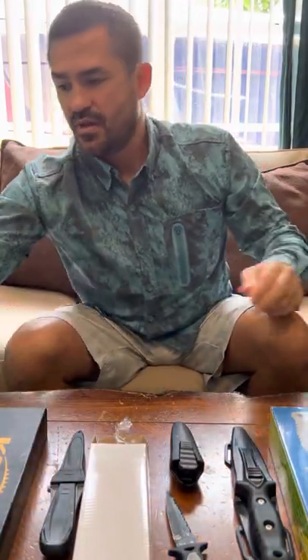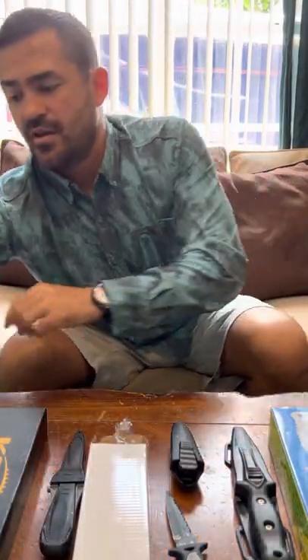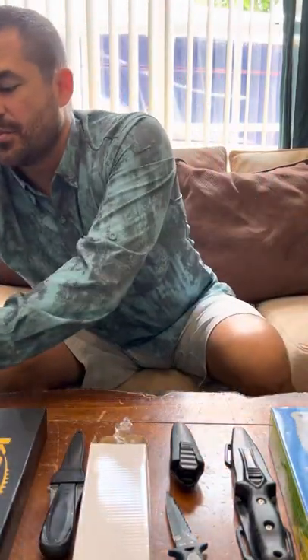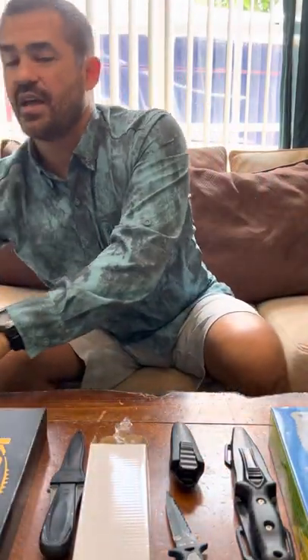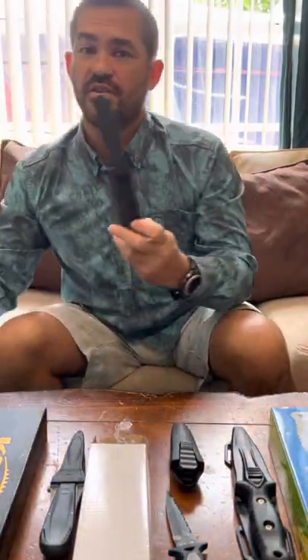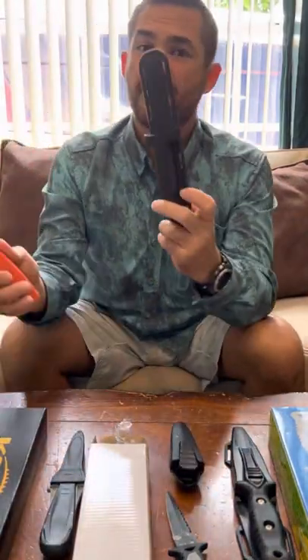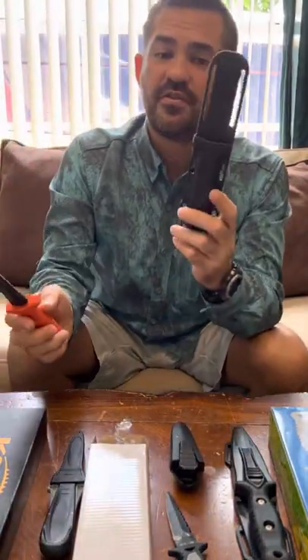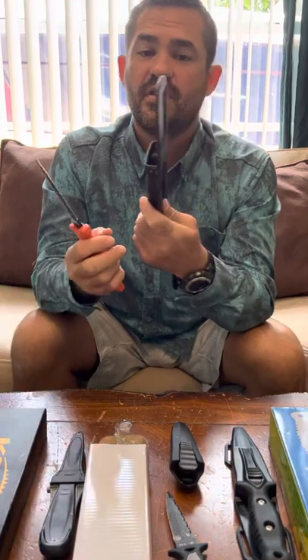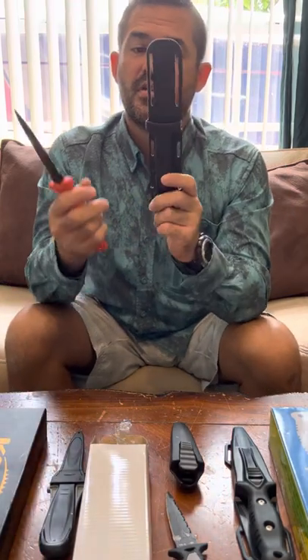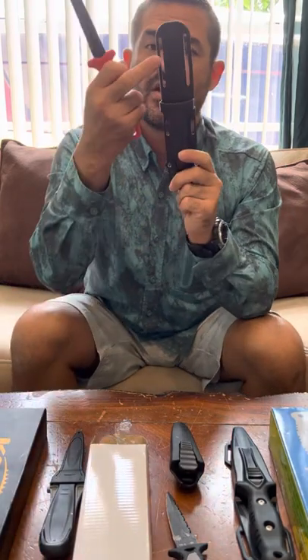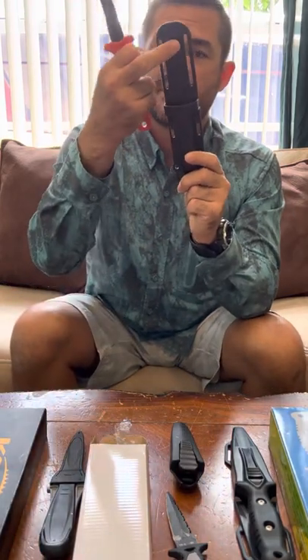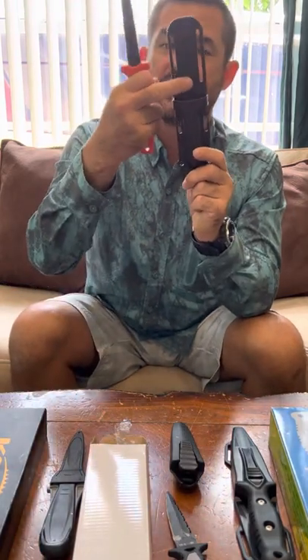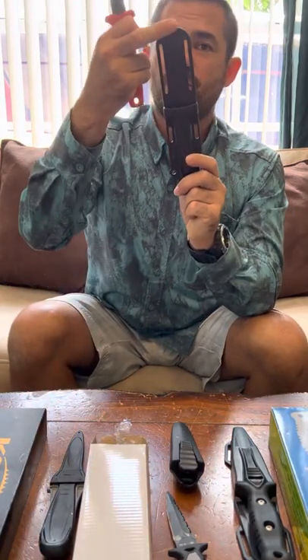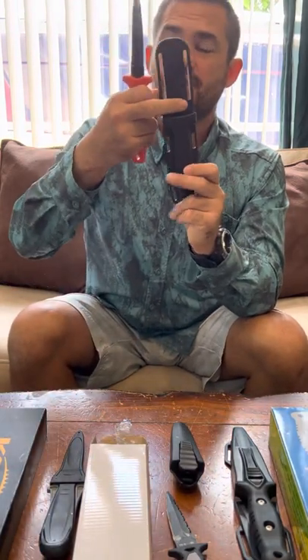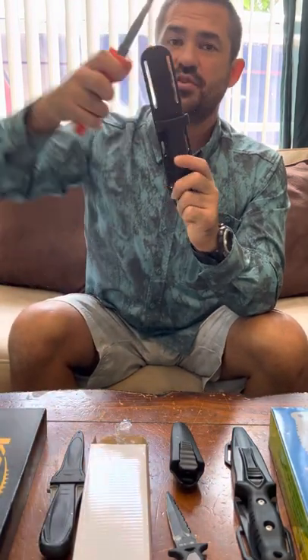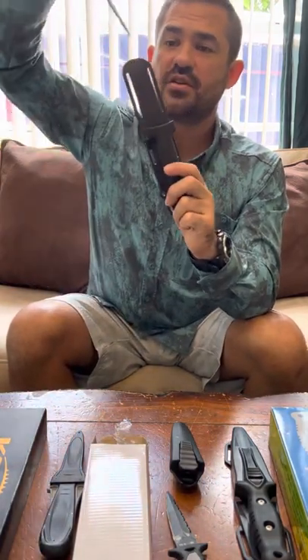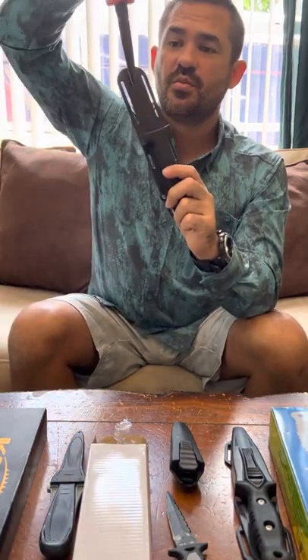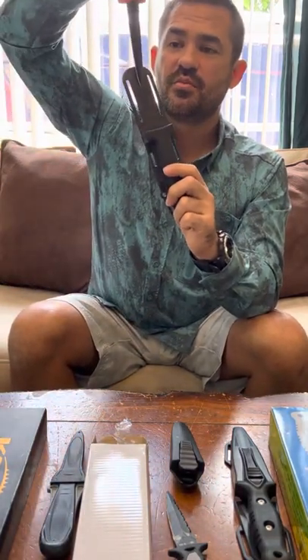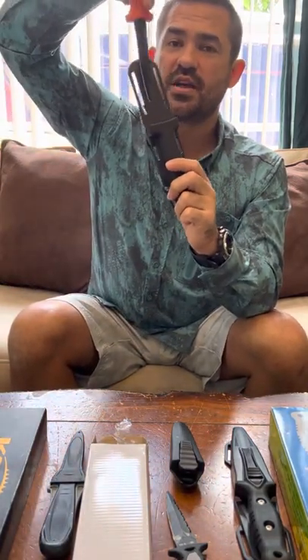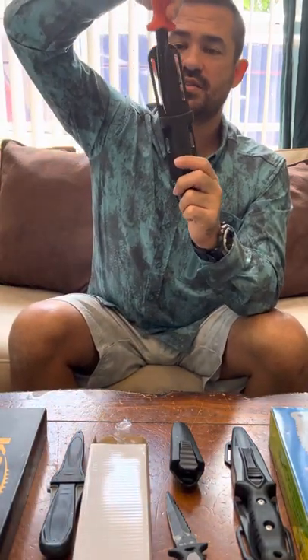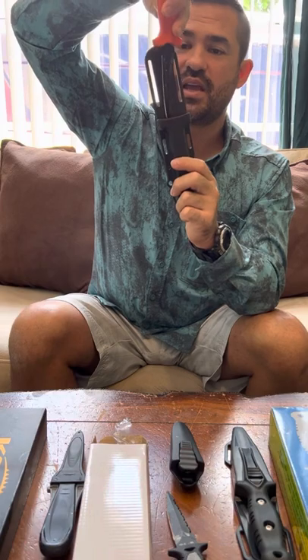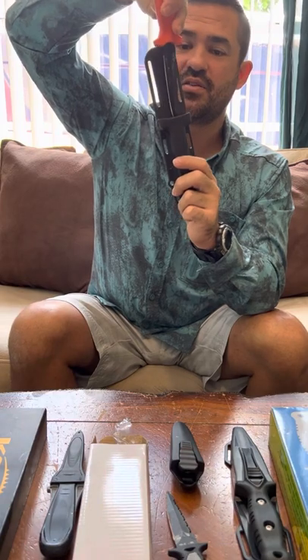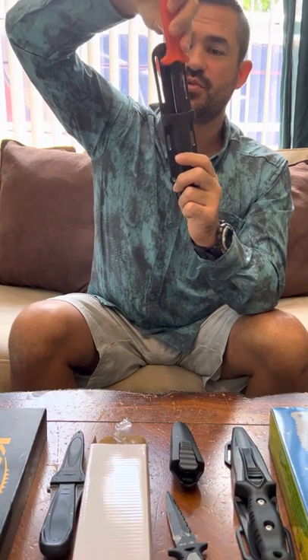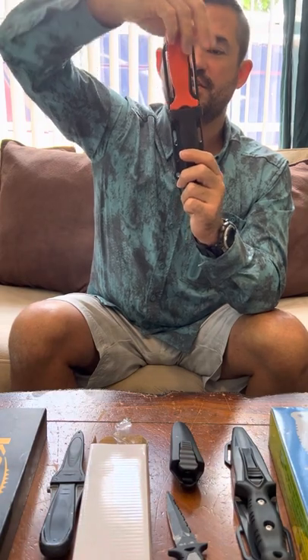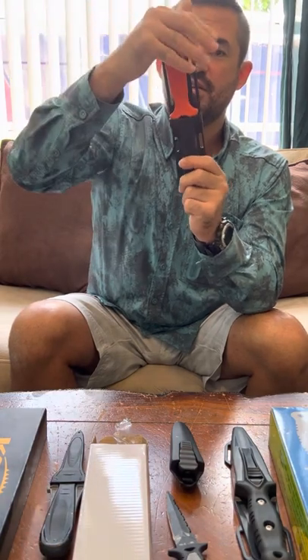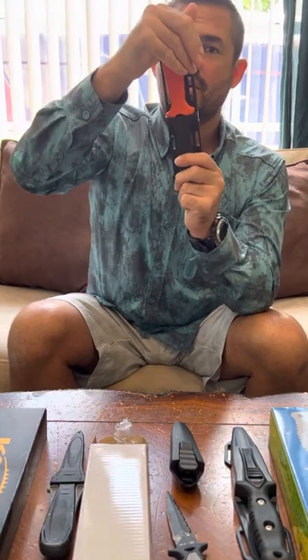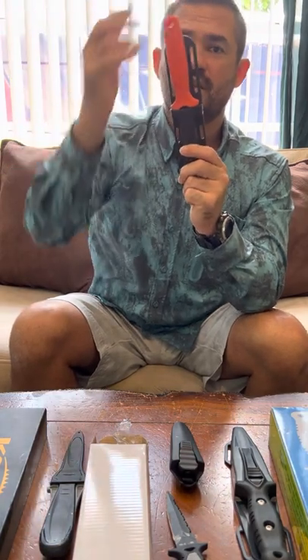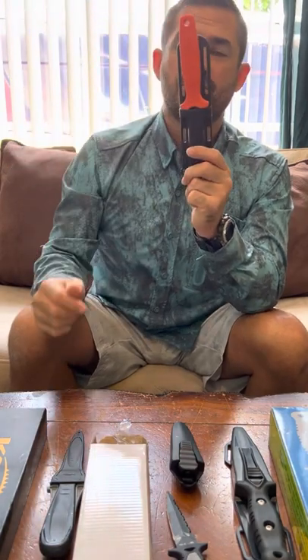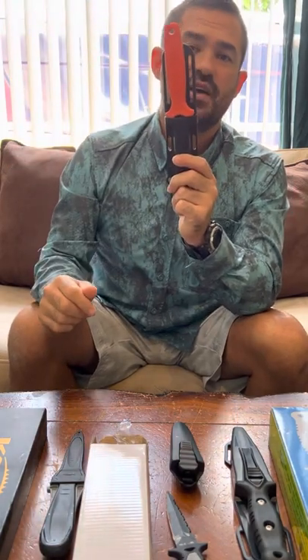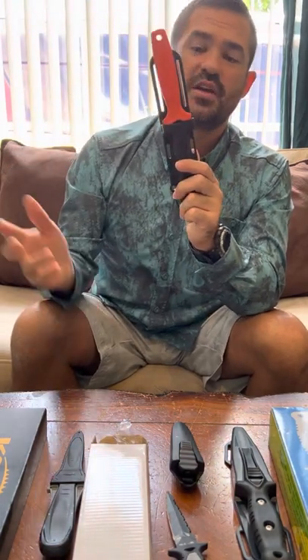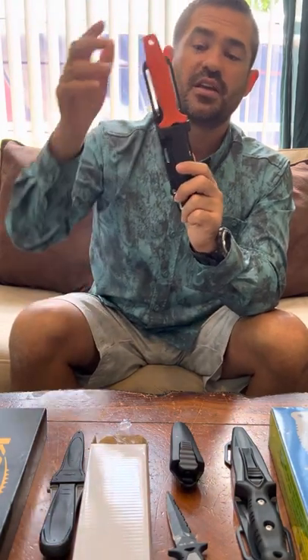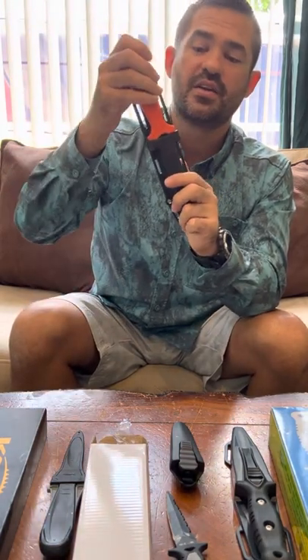If you compare that to the Rife, the Rife has this smooth edge so you can track the blade down the smooth edge all the way into the knife without thinking about it.